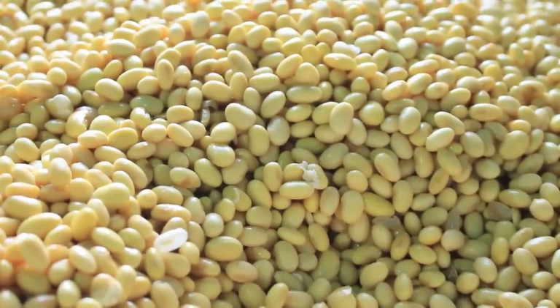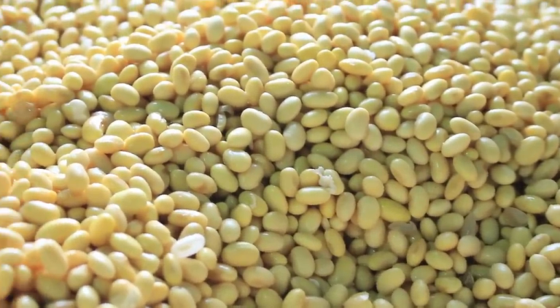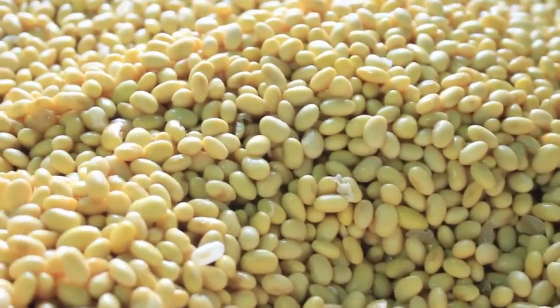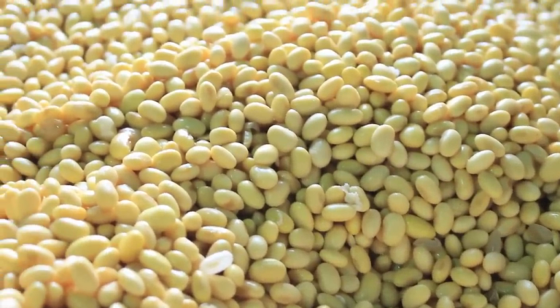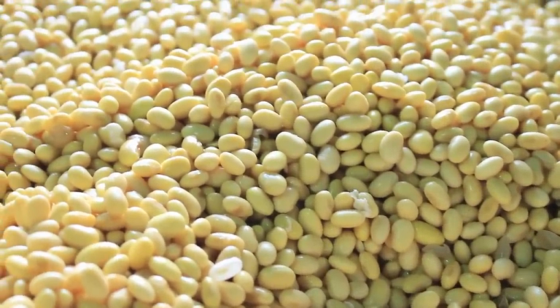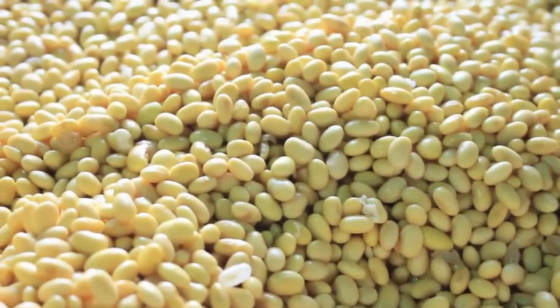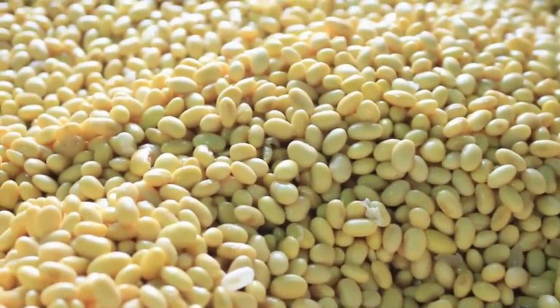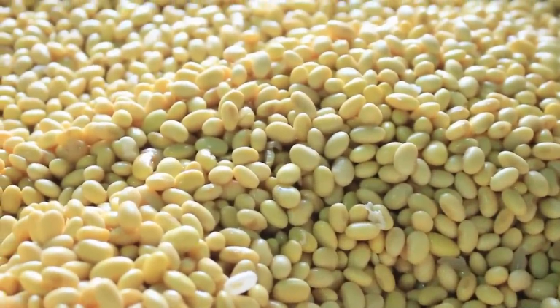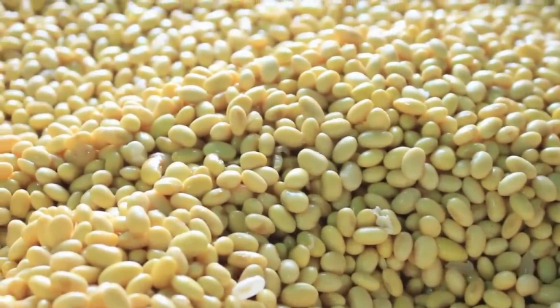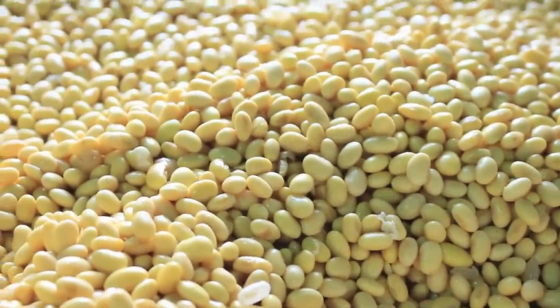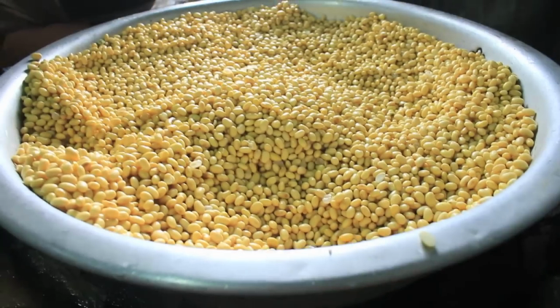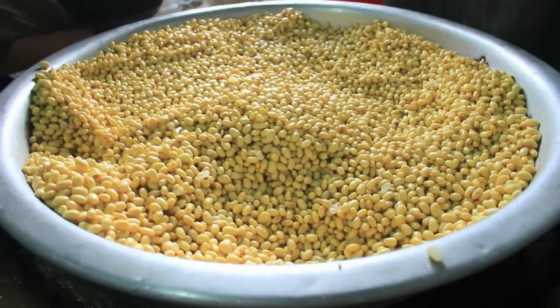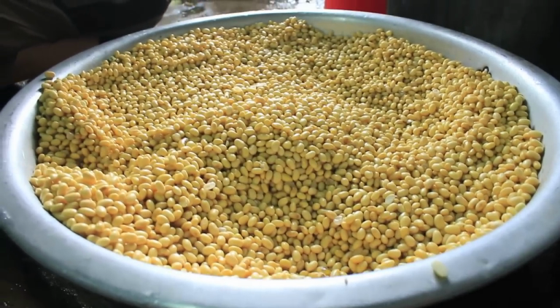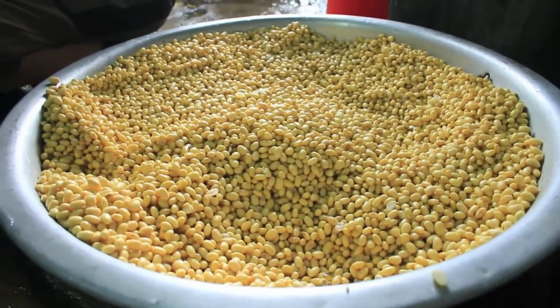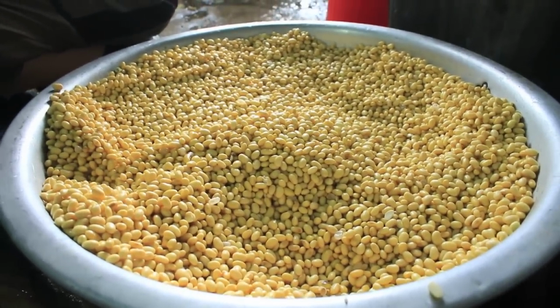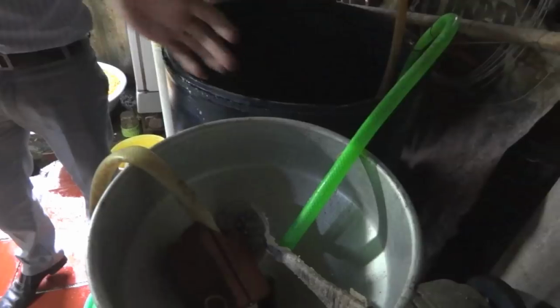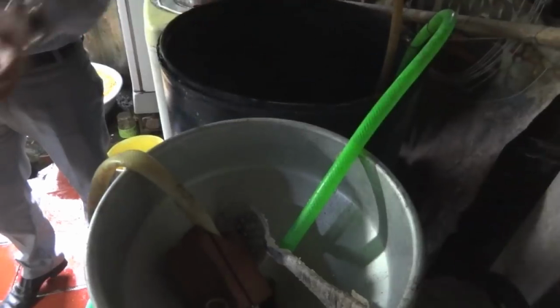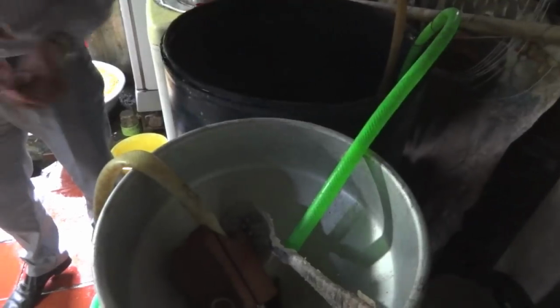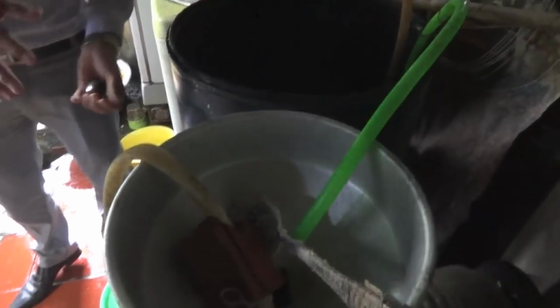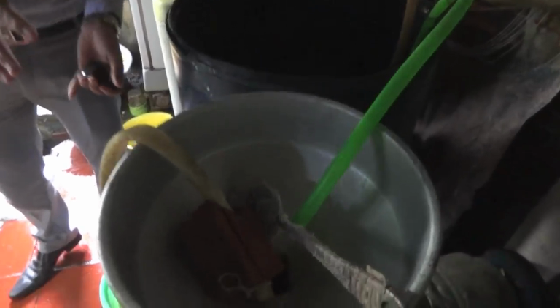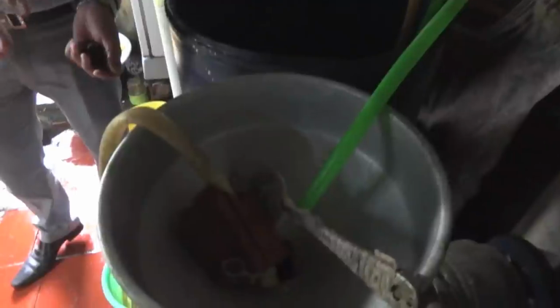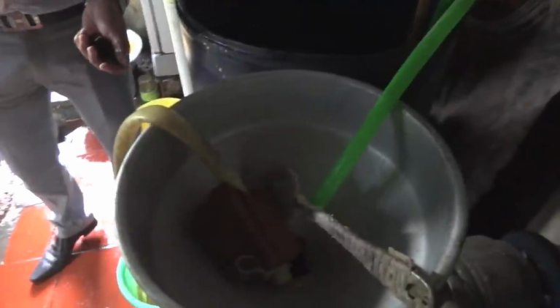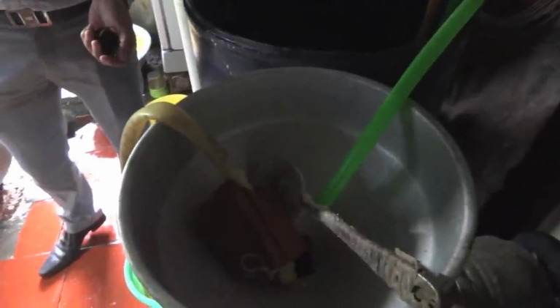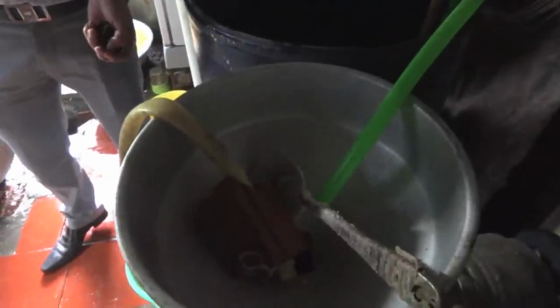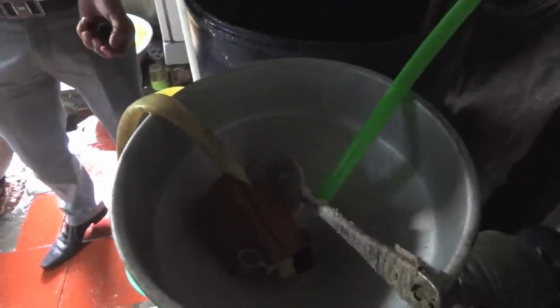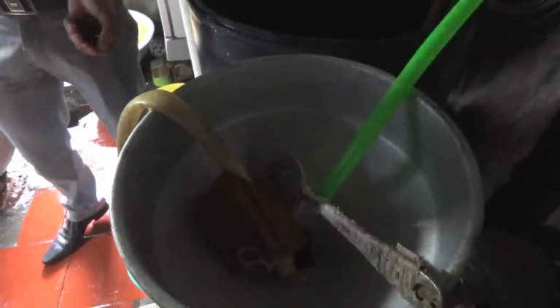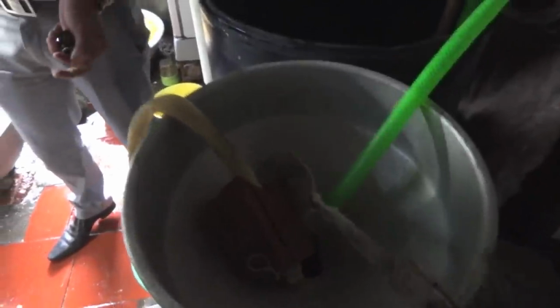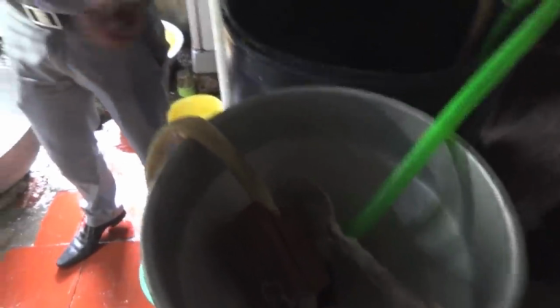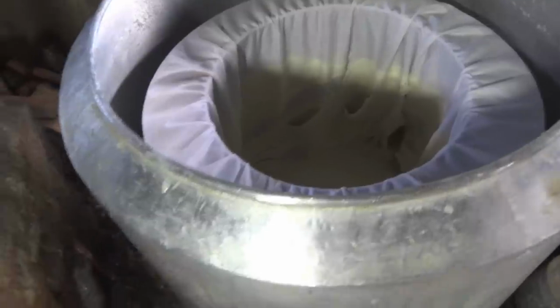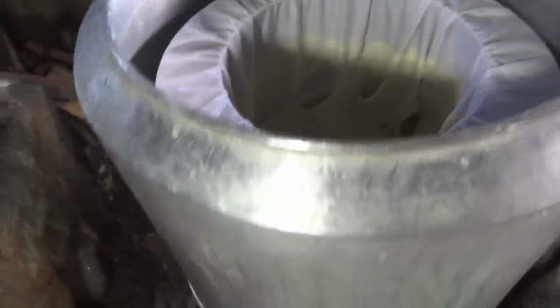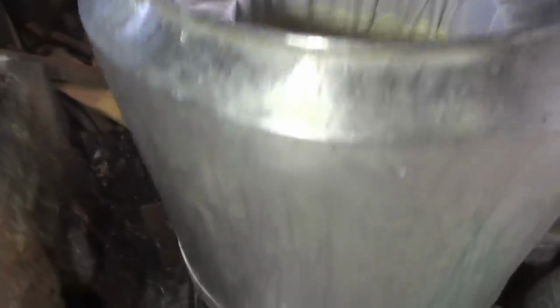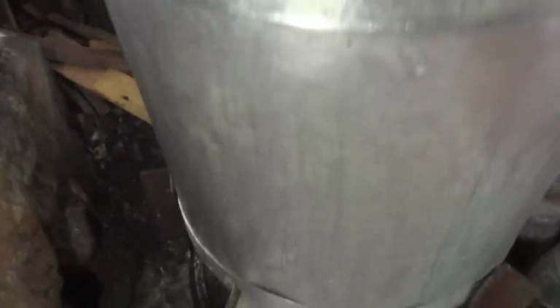It all starts with soybeans spending hours in water to get soaked. Then they wander into this funnel and get smashed and squeezed inside.